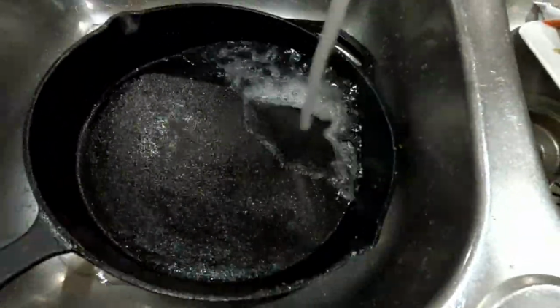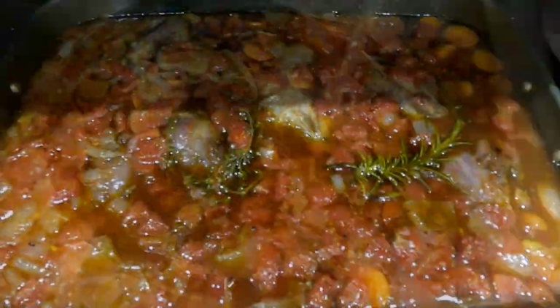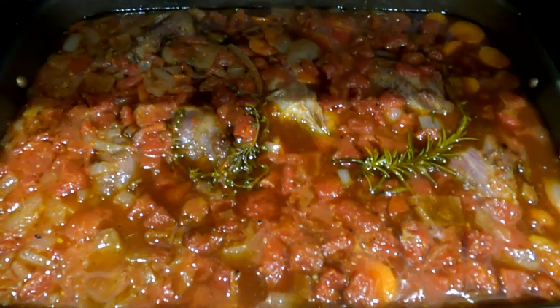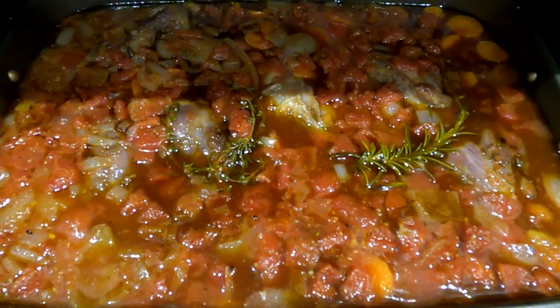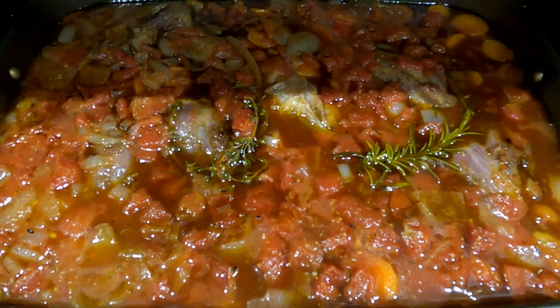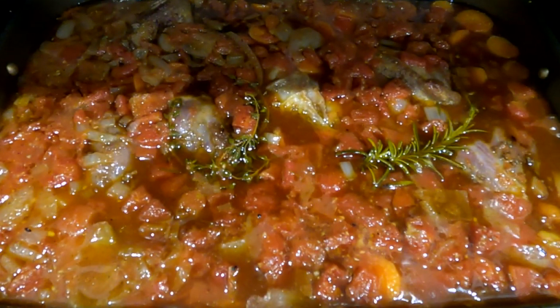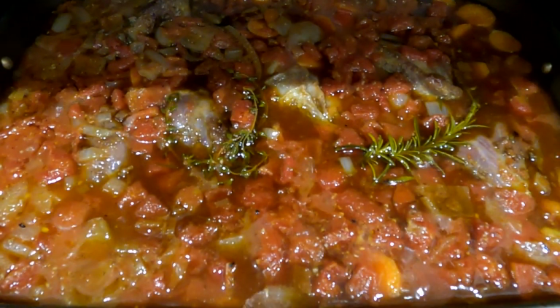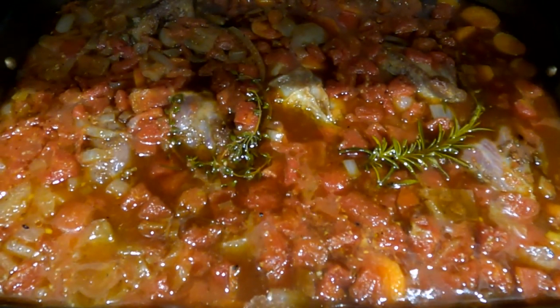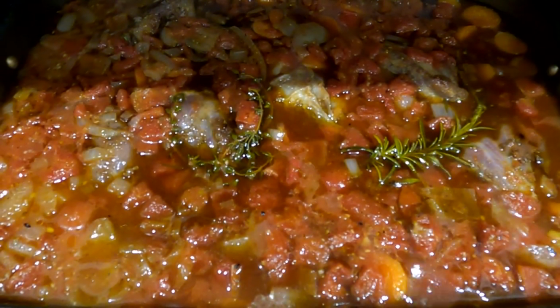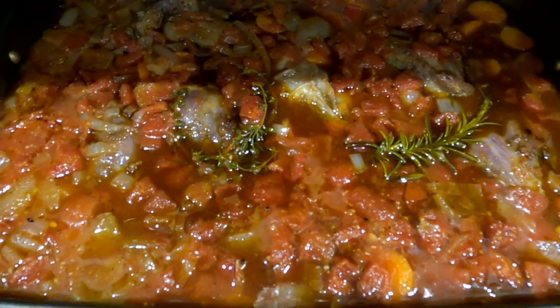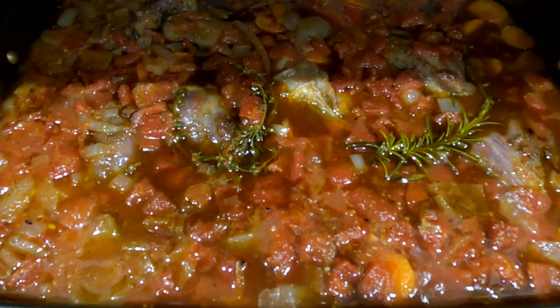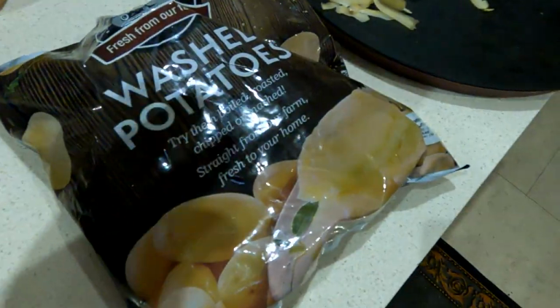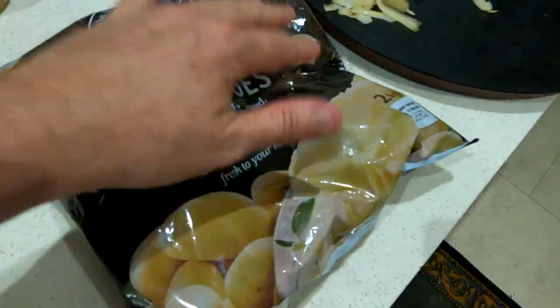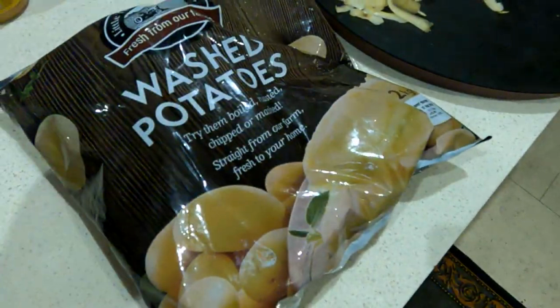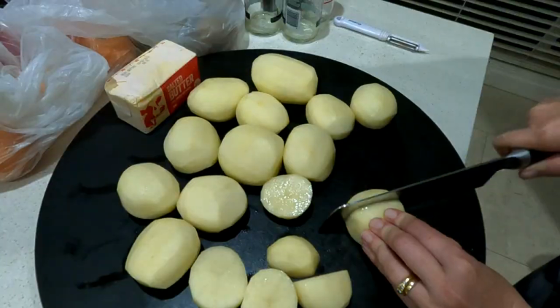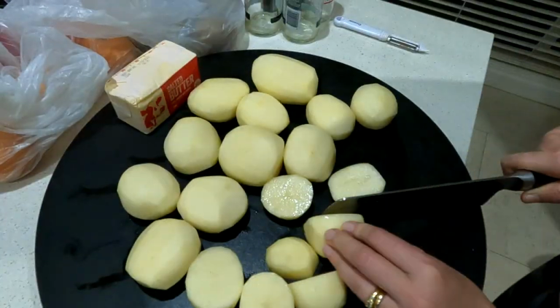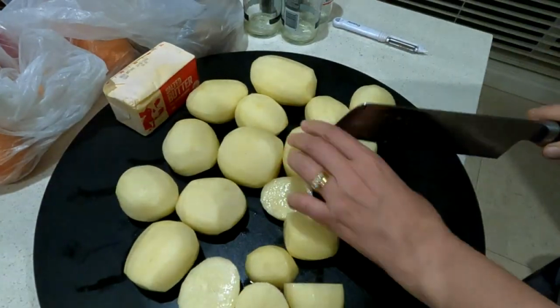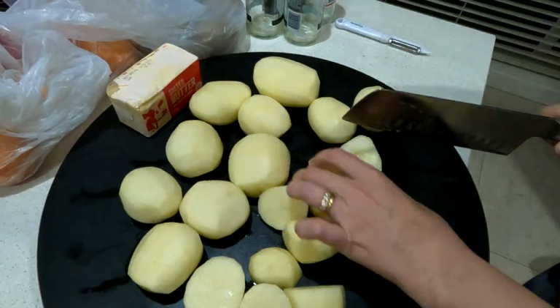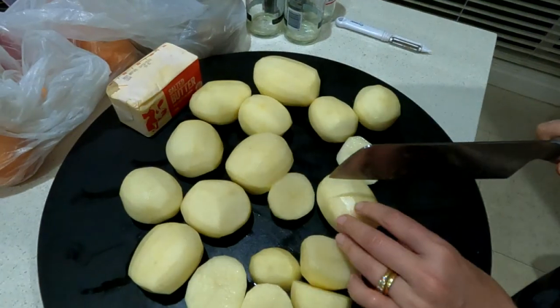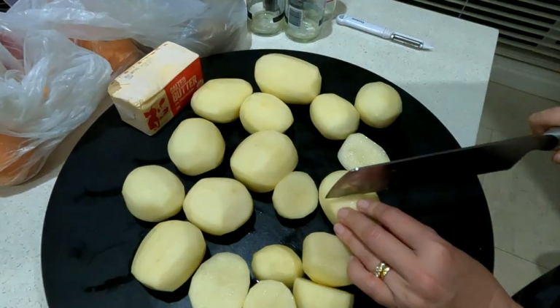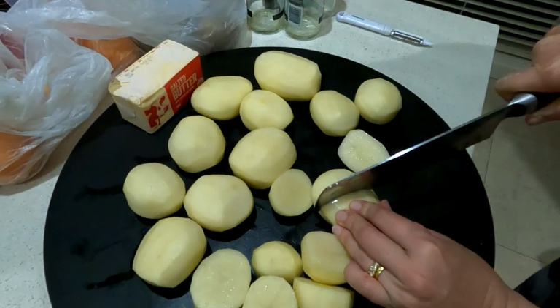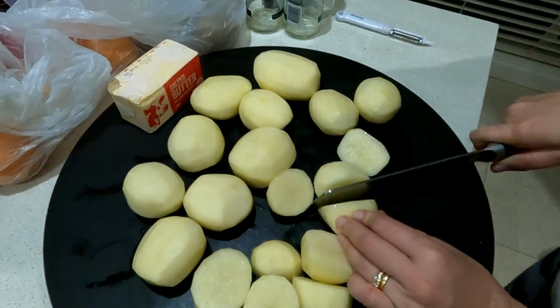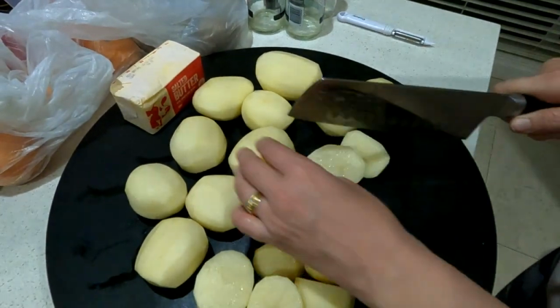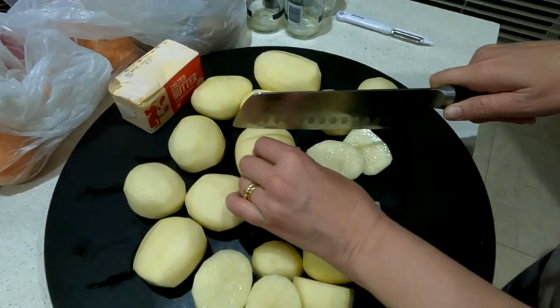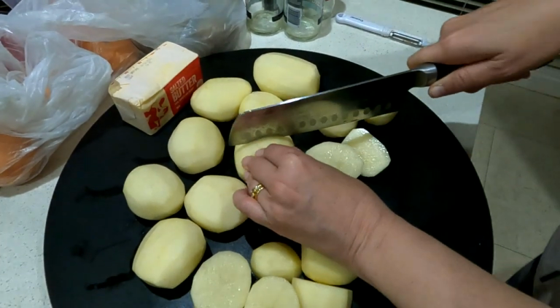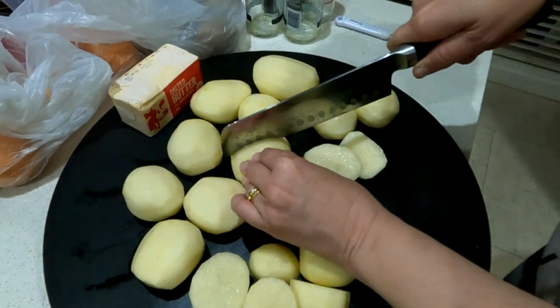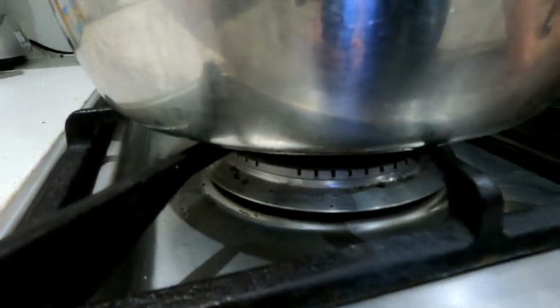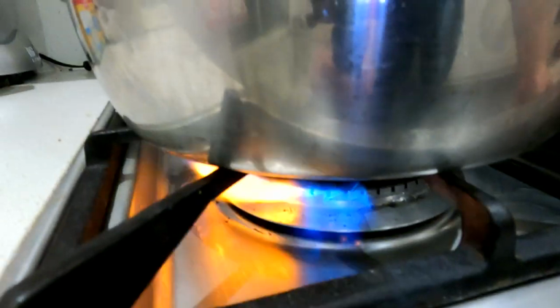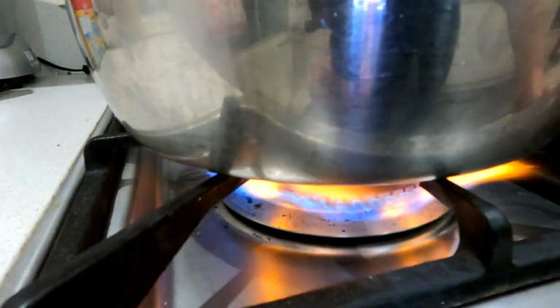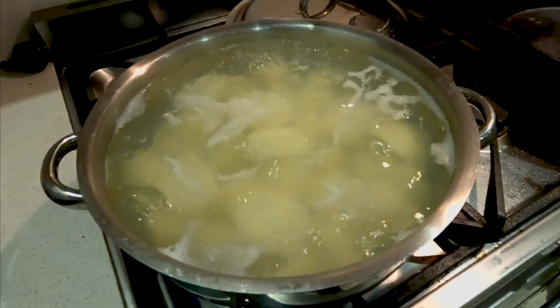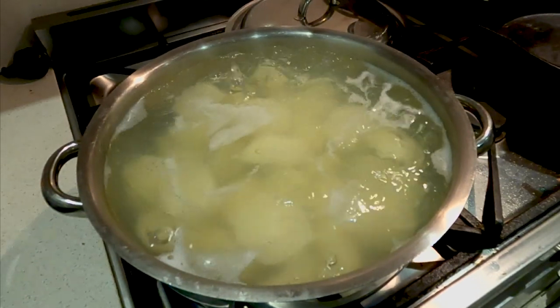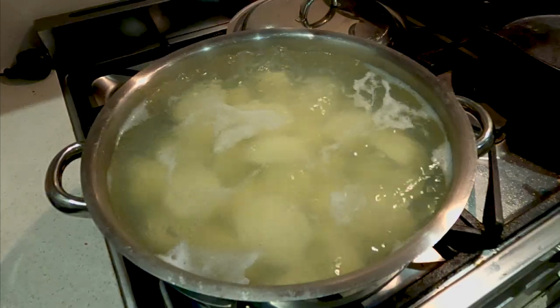Checking on it after an hour — everything's starting to look good. It's time for the potatoes. Cut all the potatoes into equal sizes, chuck them in a pot and get them on the boil.